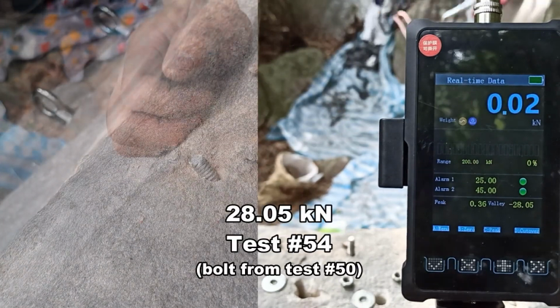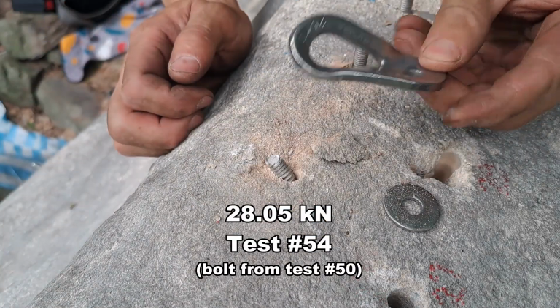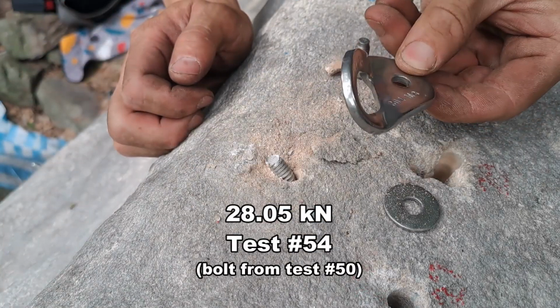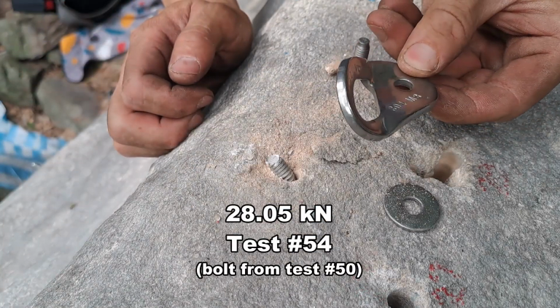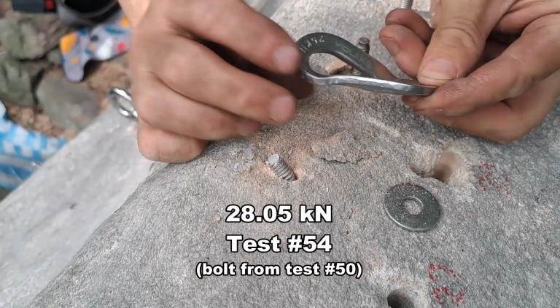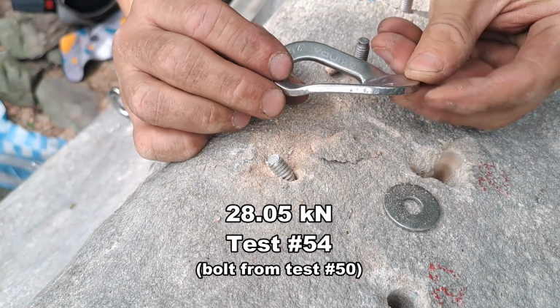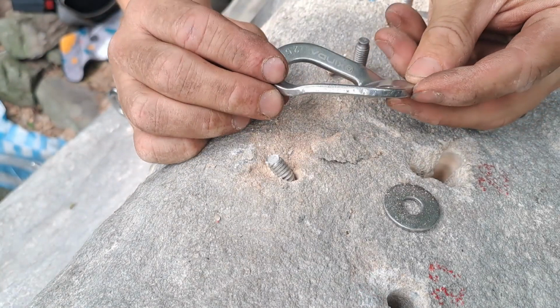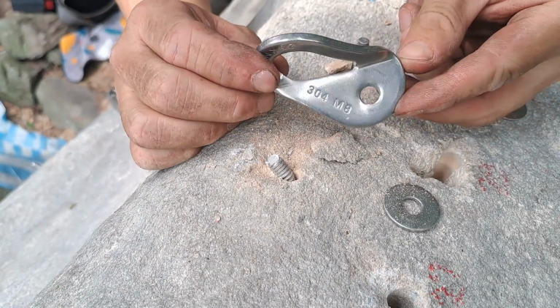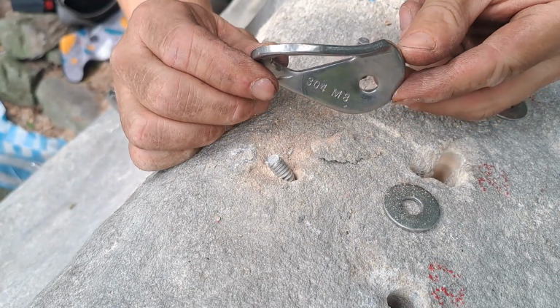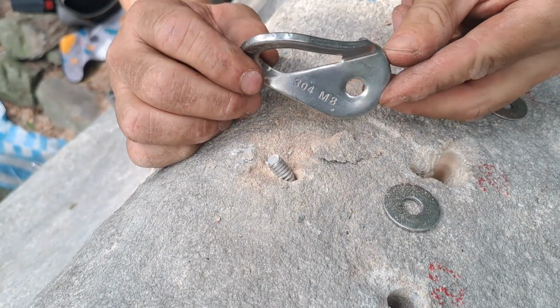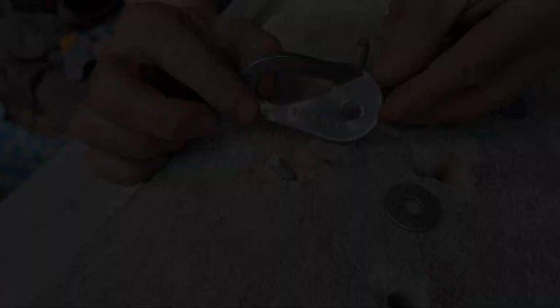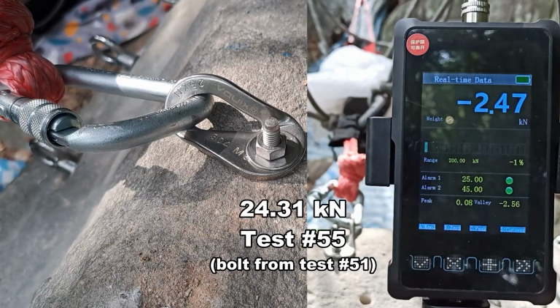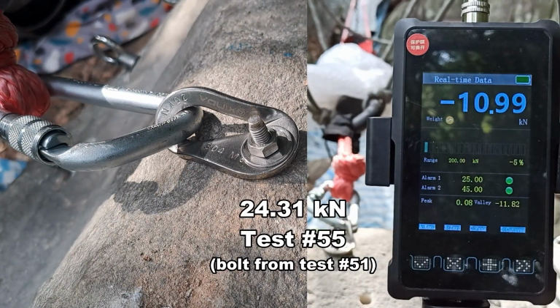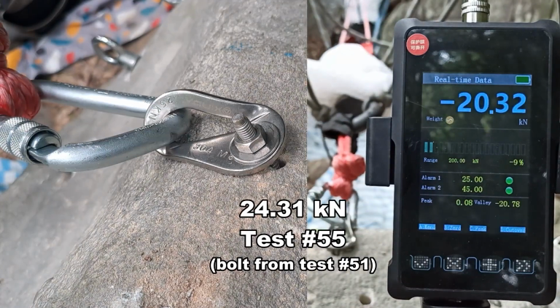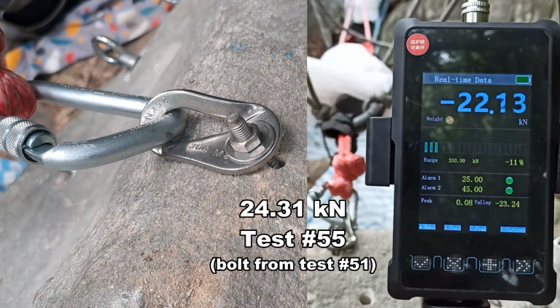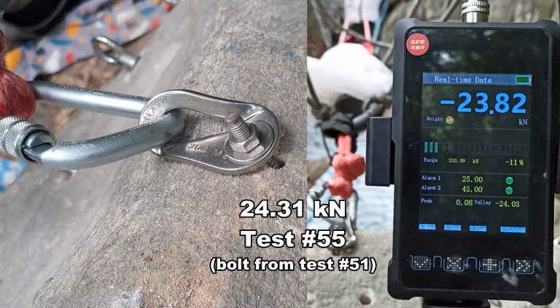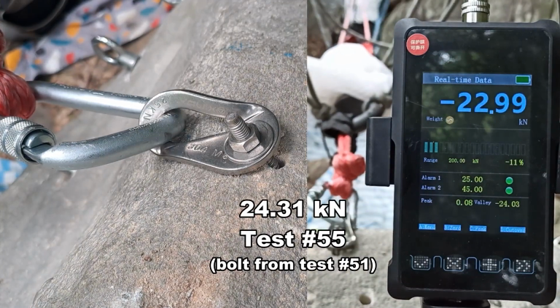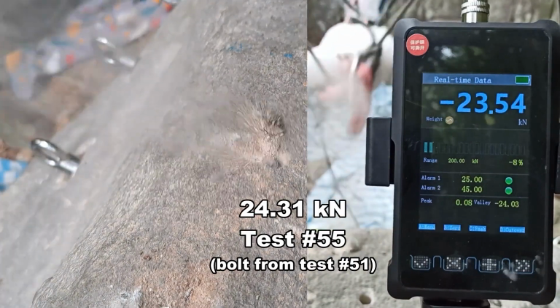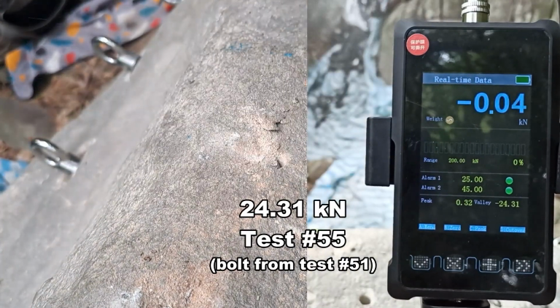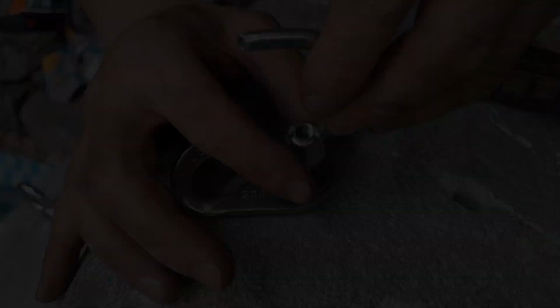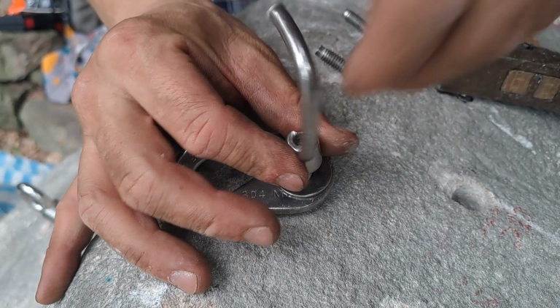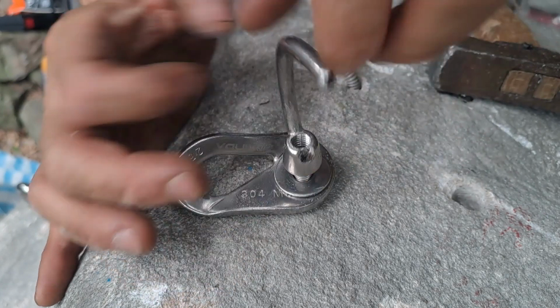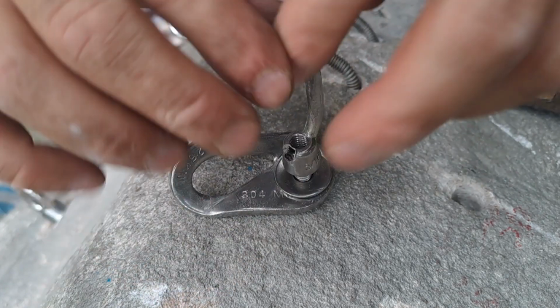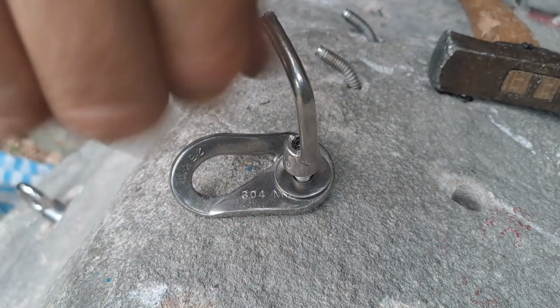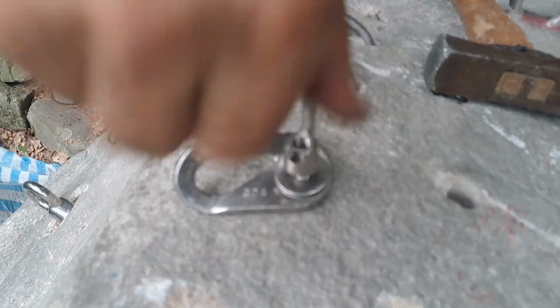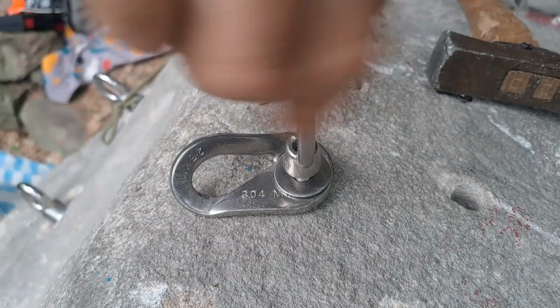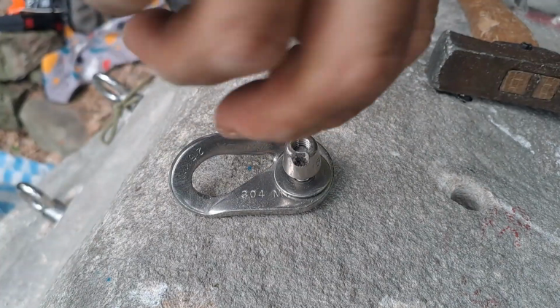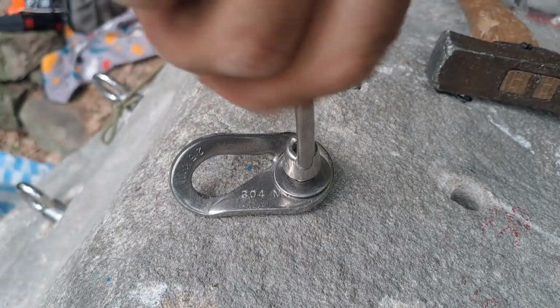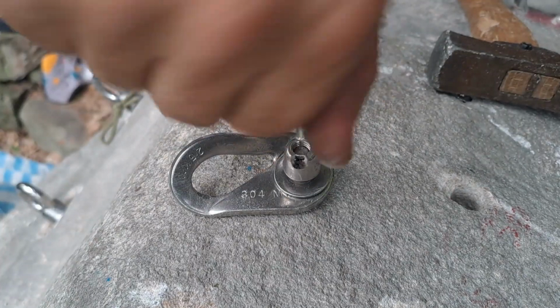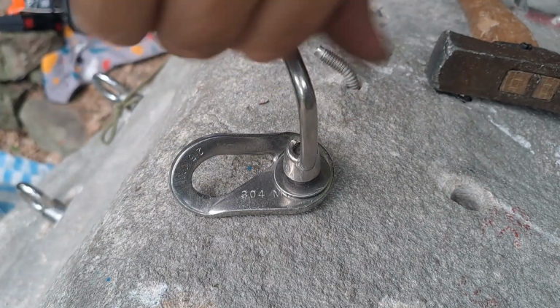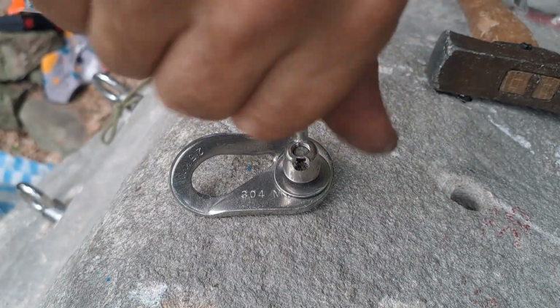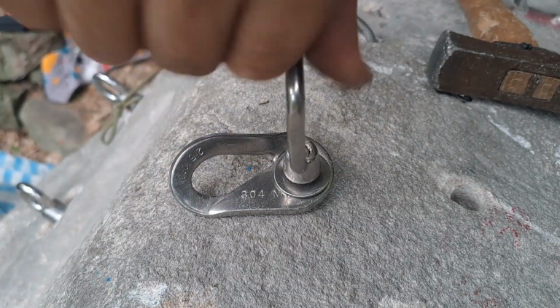Here's the hanger, just still bent up. Almost the same. I lost the 5/16 nut in one of these holes, so I'm just gonna use this 5/16.